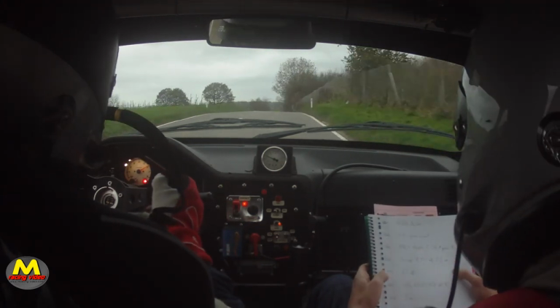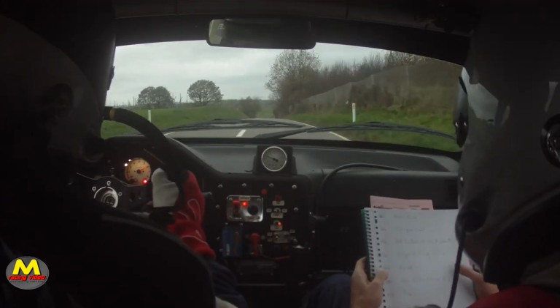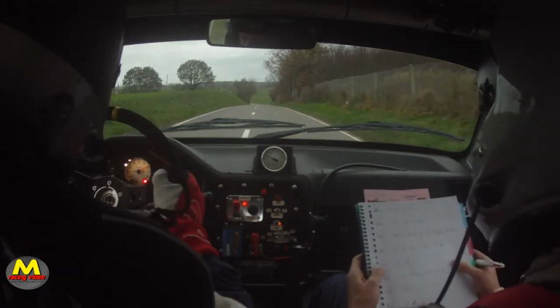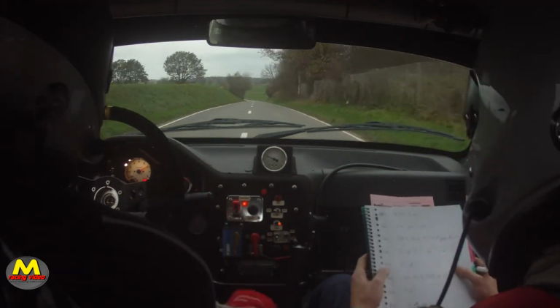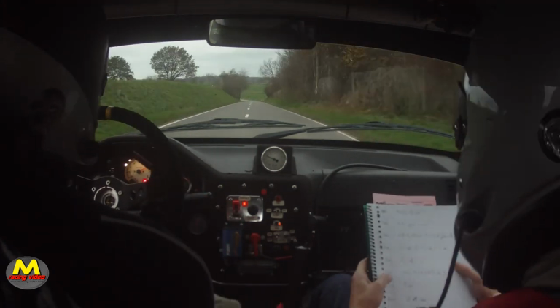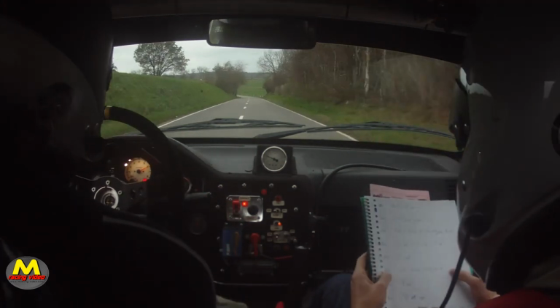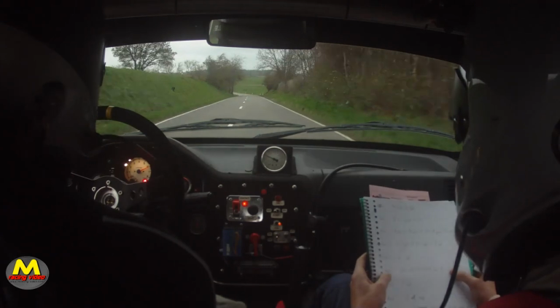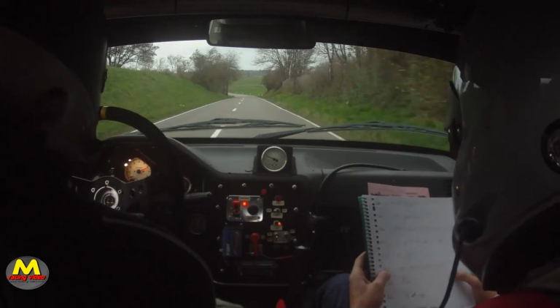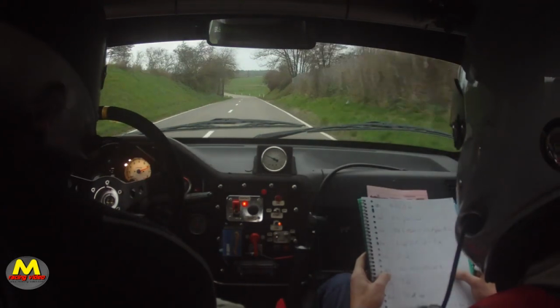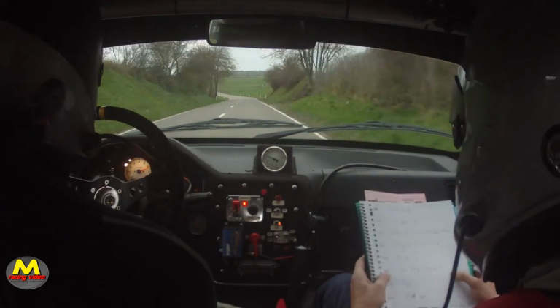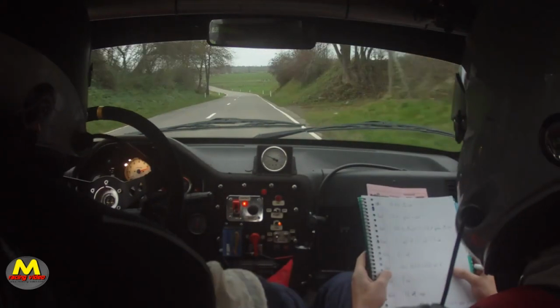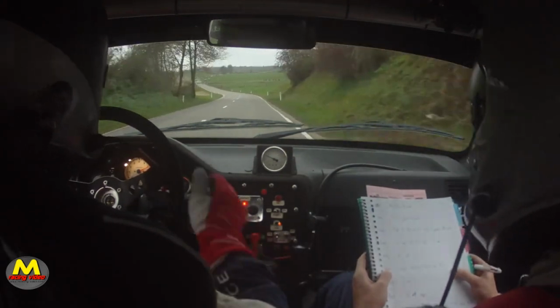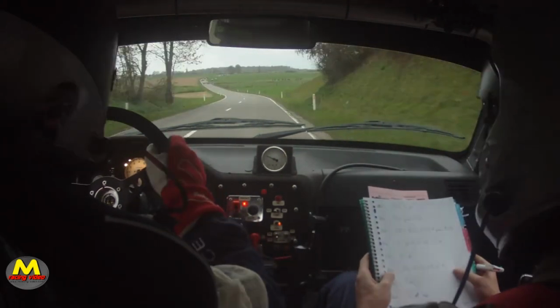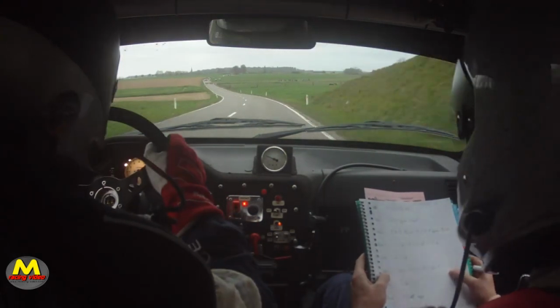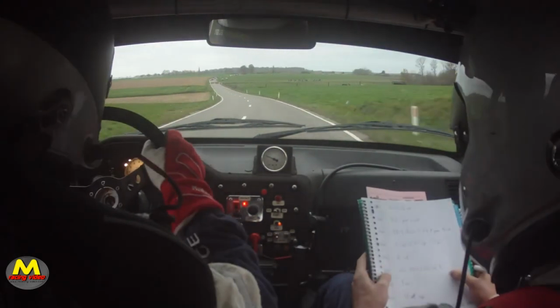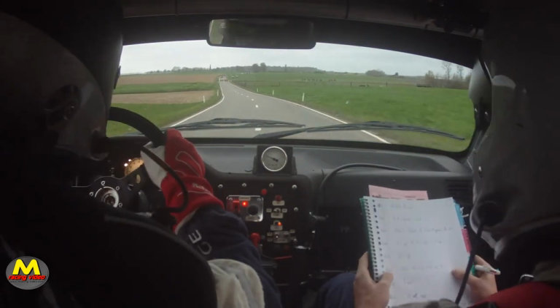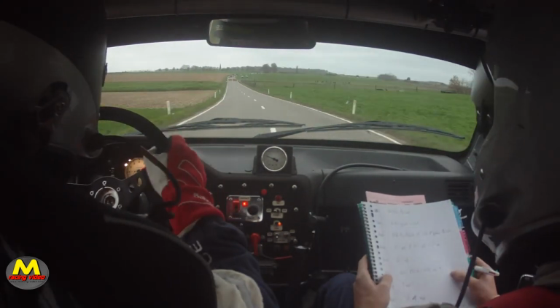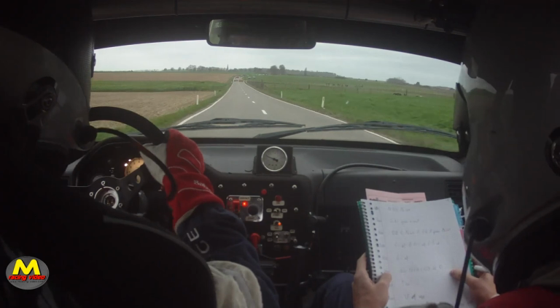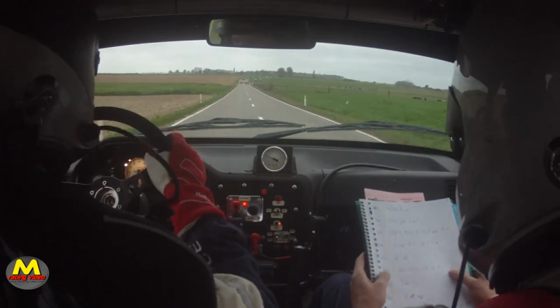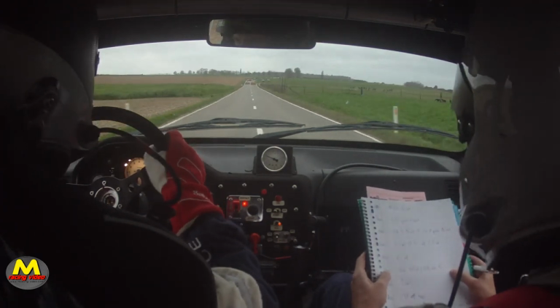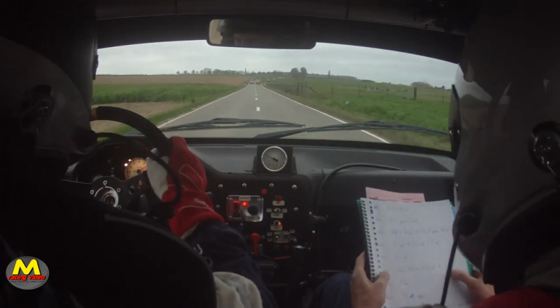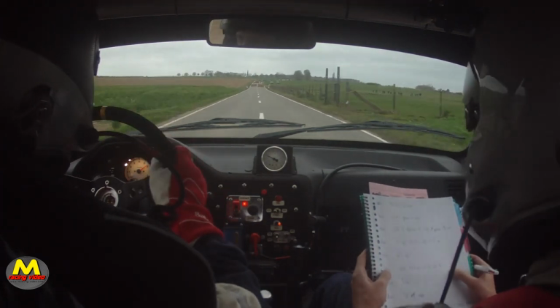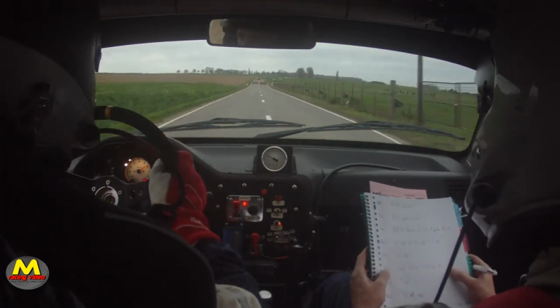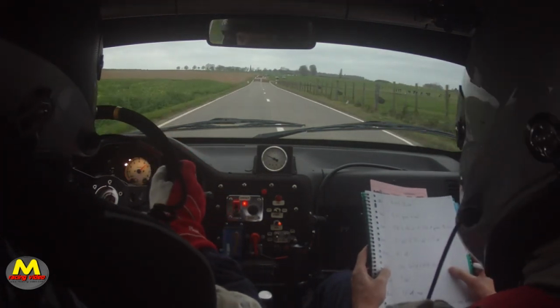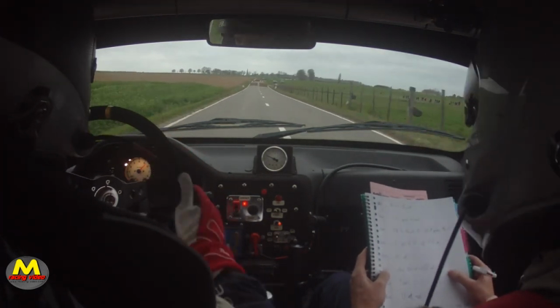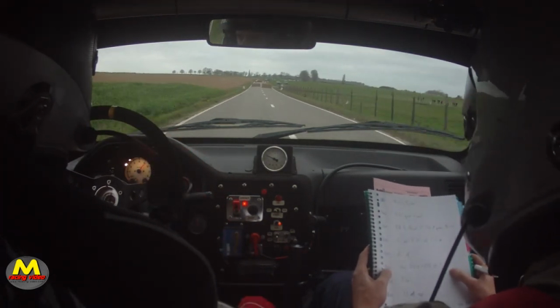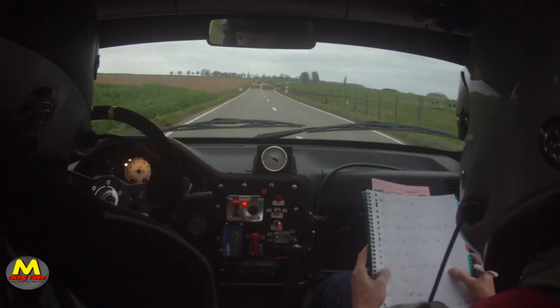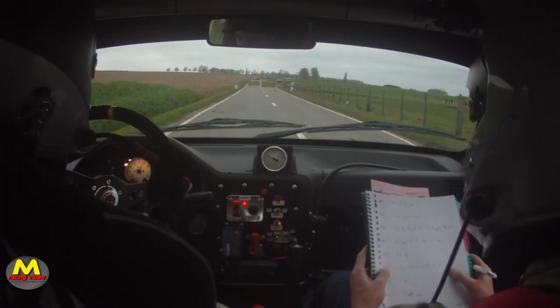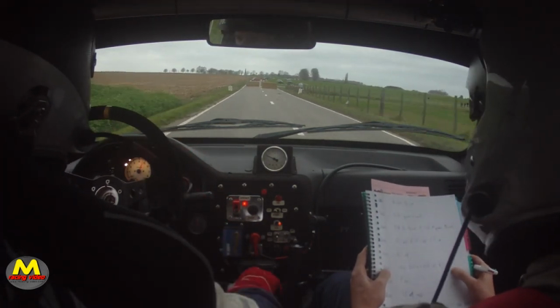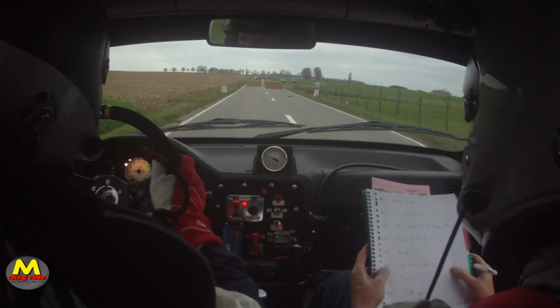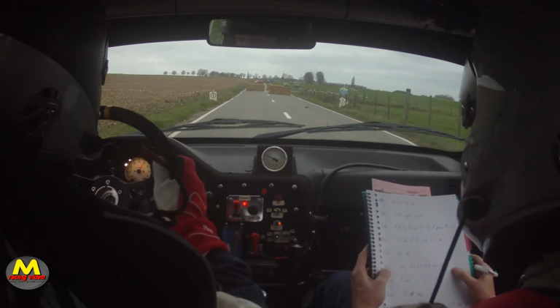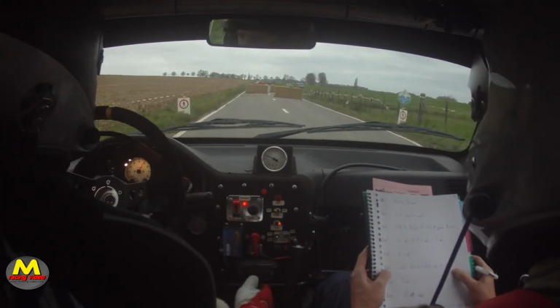Et 150, gauche 1, à fond. Chicane droite-gauche, droite 3, et 3 fermes. 150, chicane droite-gauche, droite, et 3, fermes.